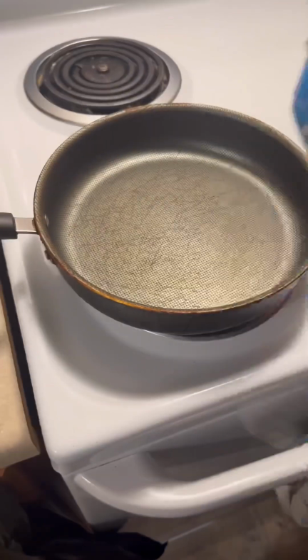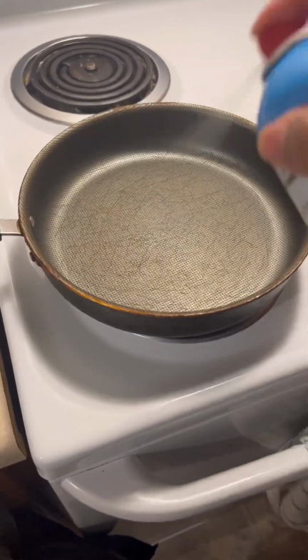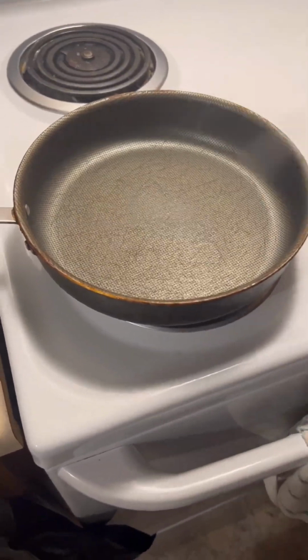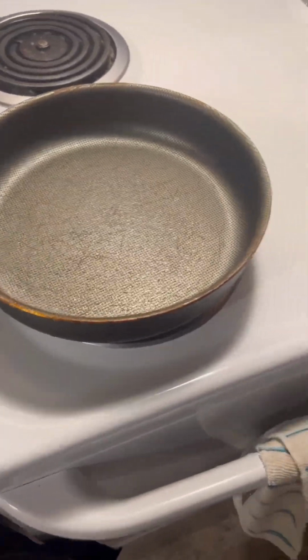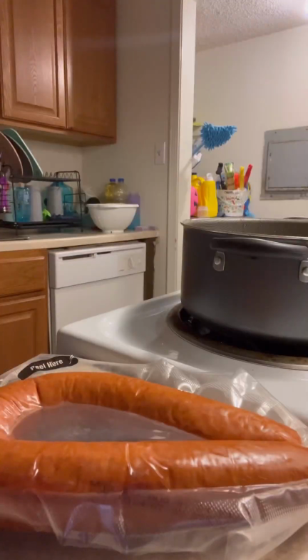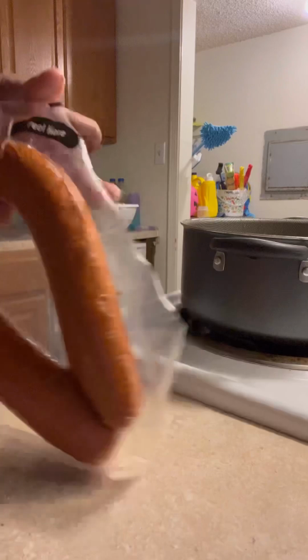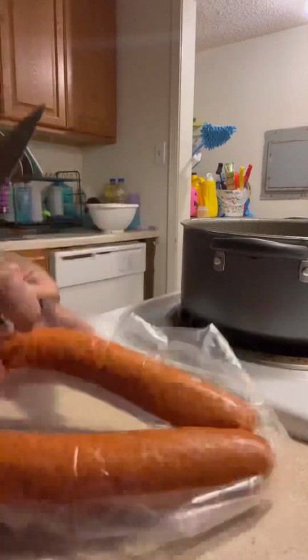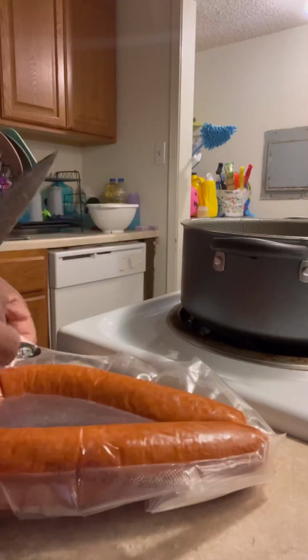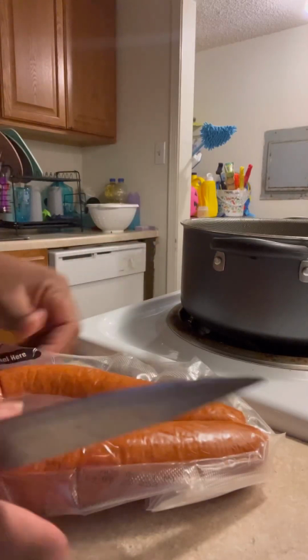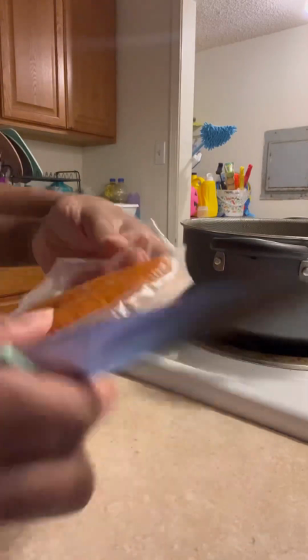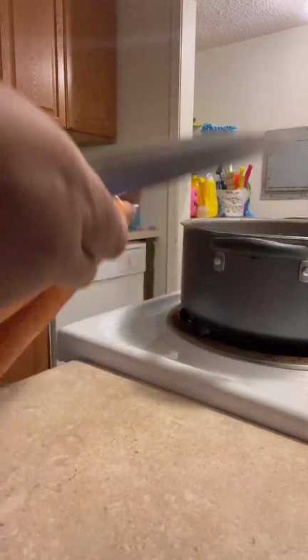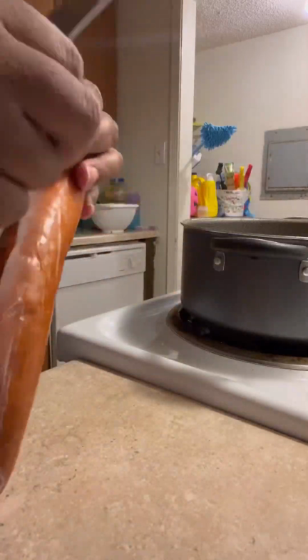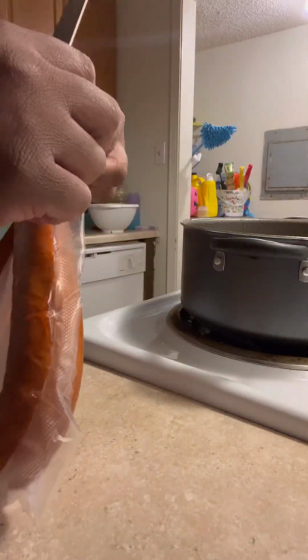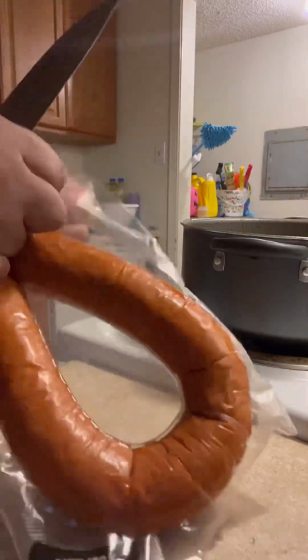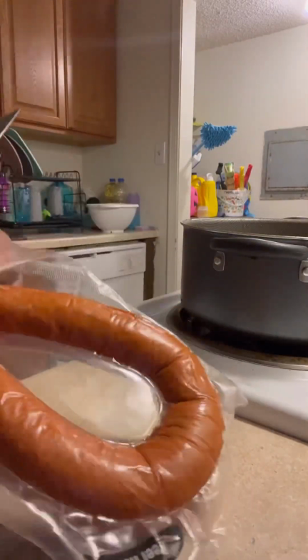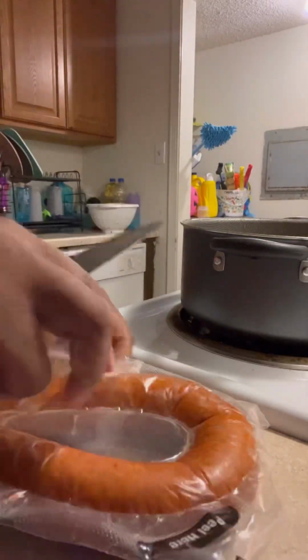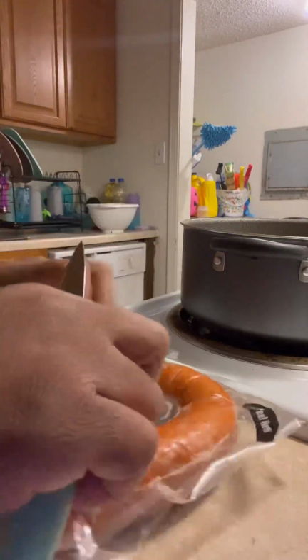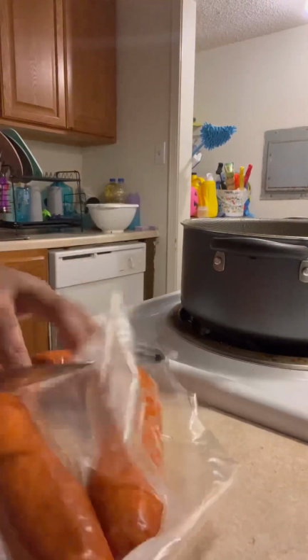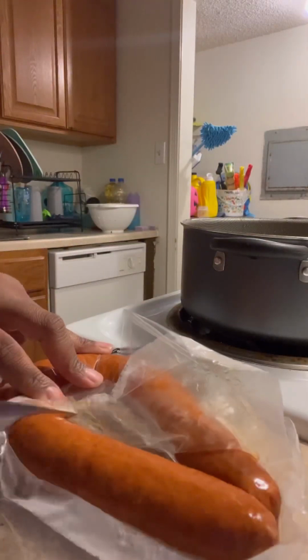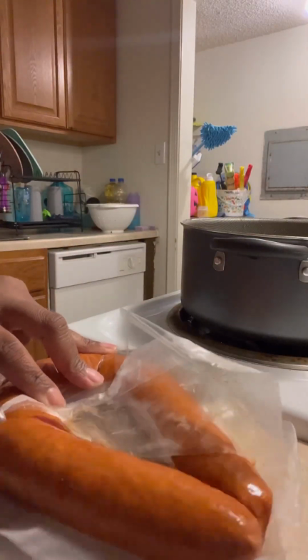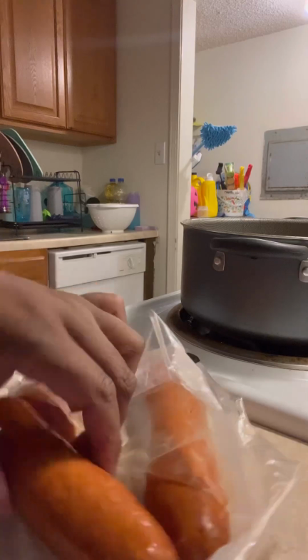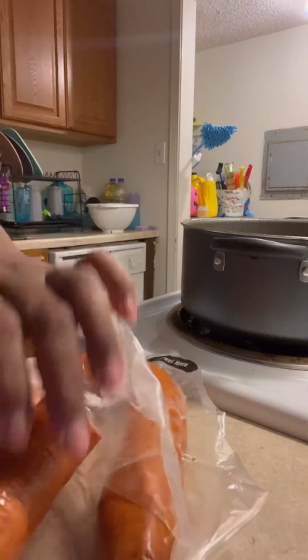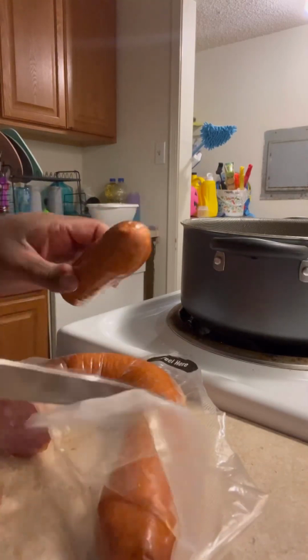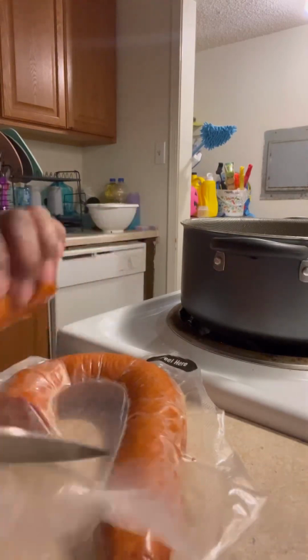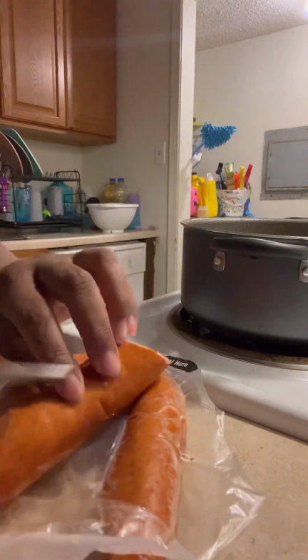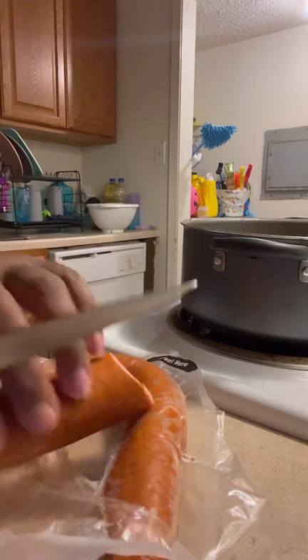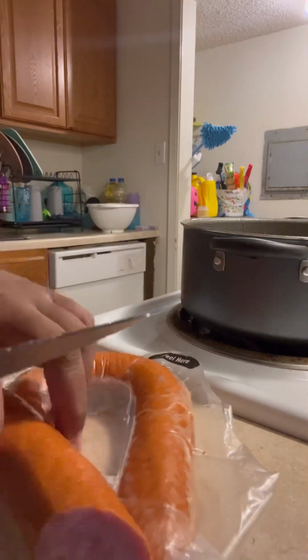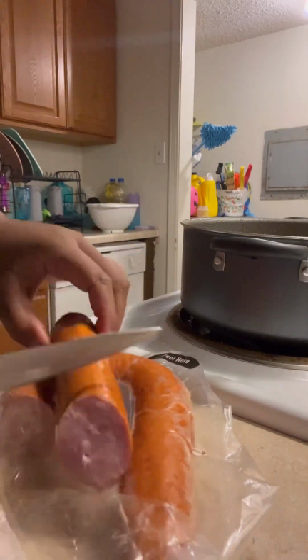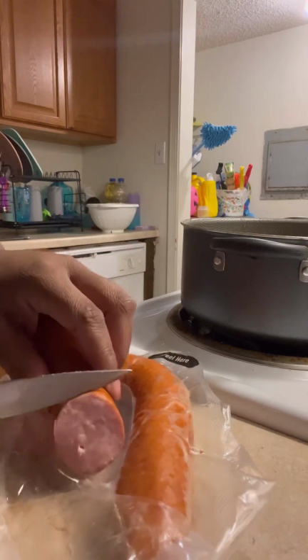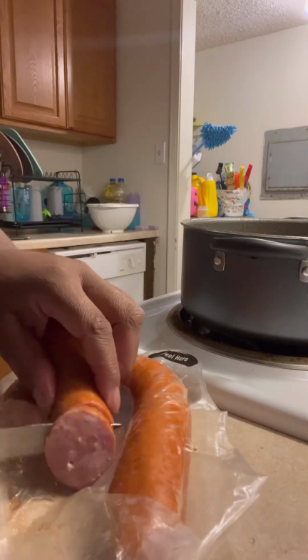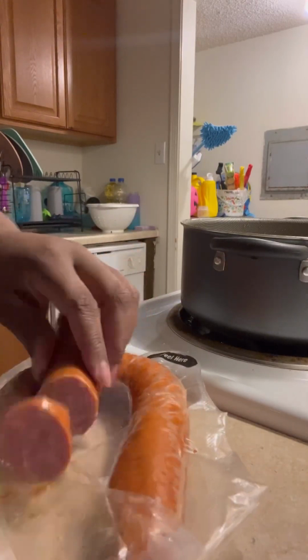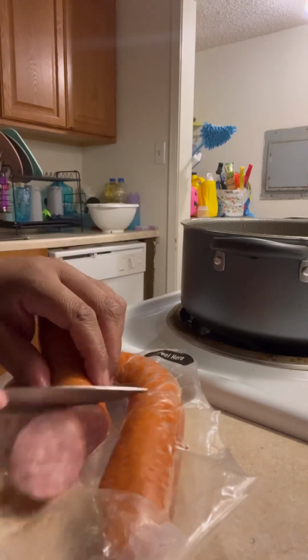You can use whatever flavor noodles that you want, you can use whatever kind of sausage that you want, and you can use whatever seasonings that you want. The only thing I didn't have in the beginning of this picture was the seasonings.